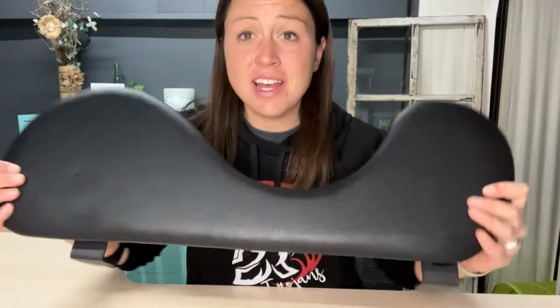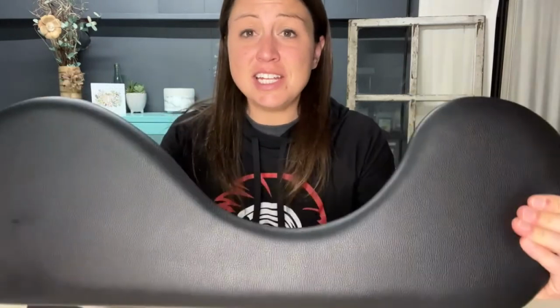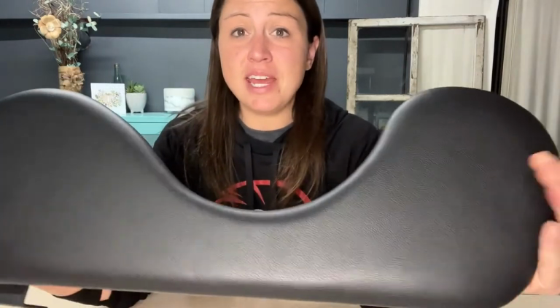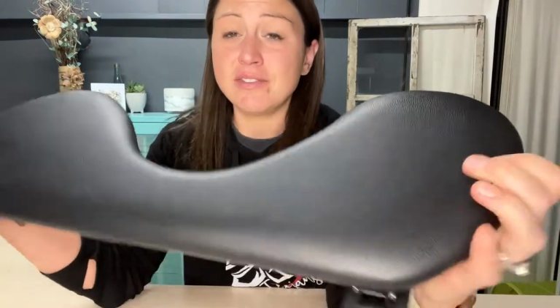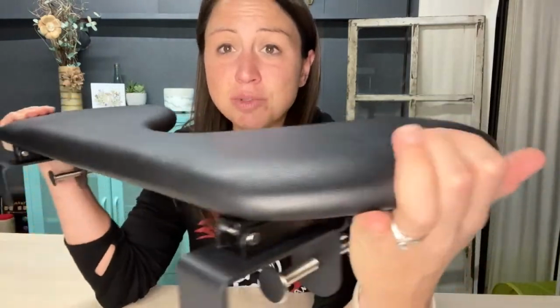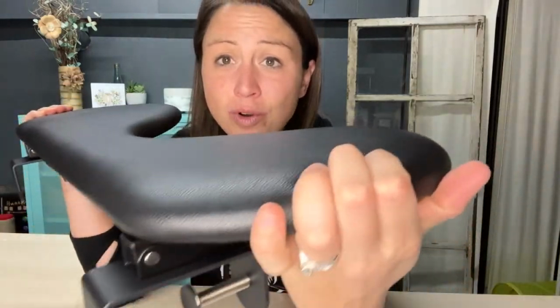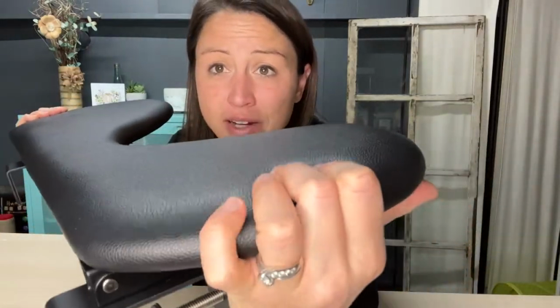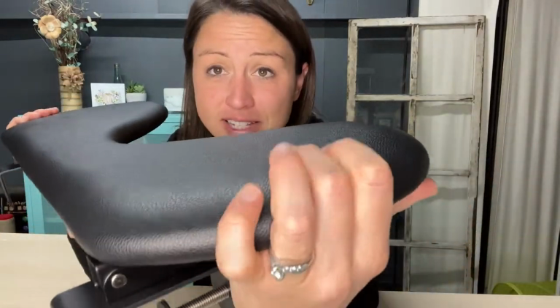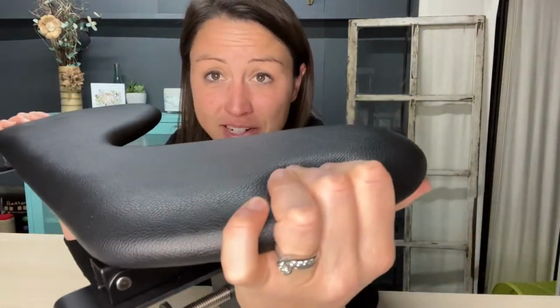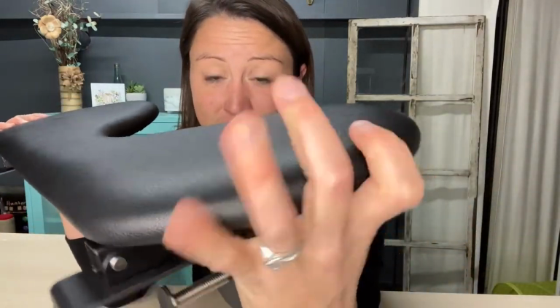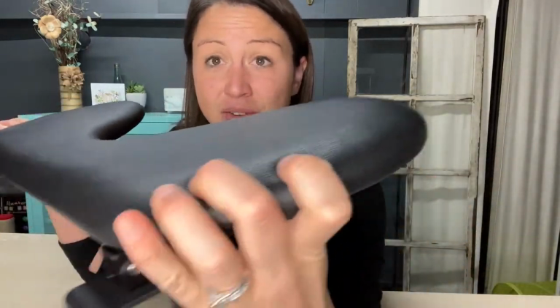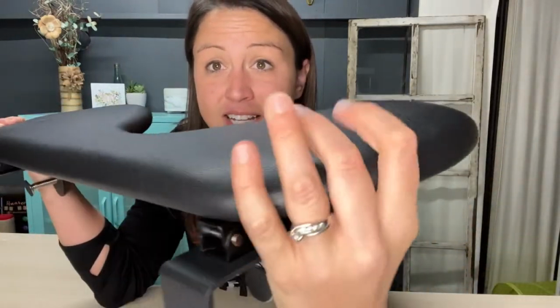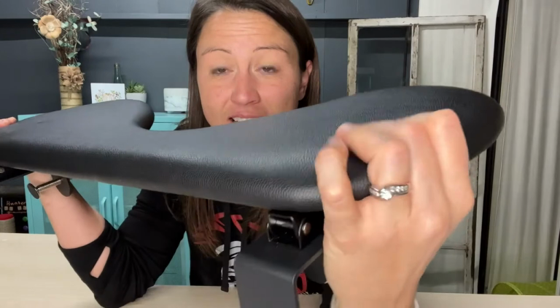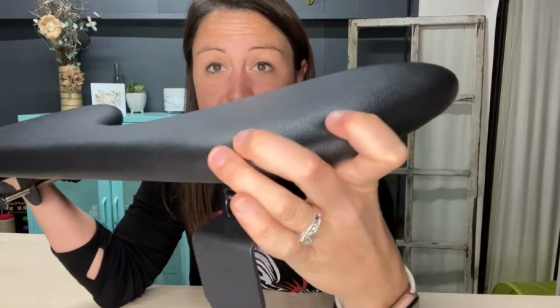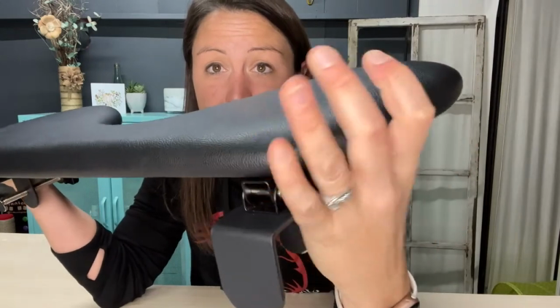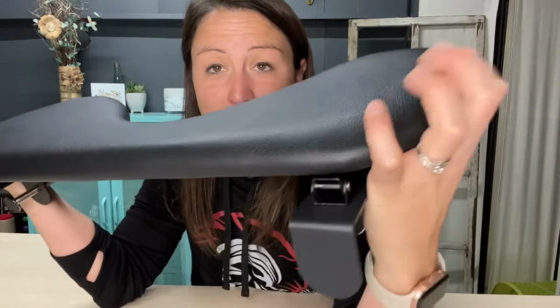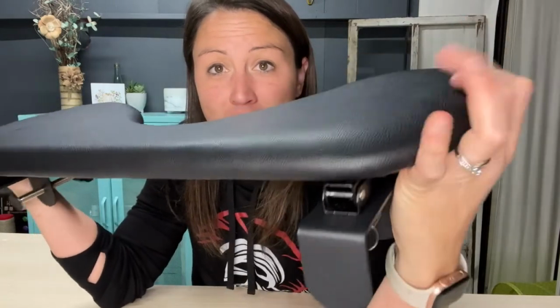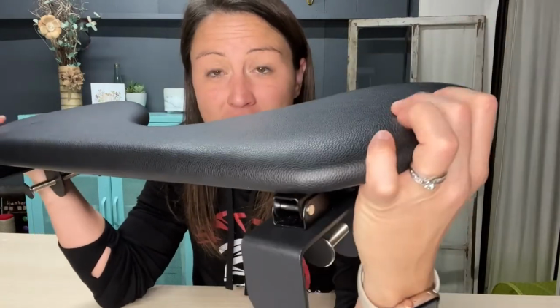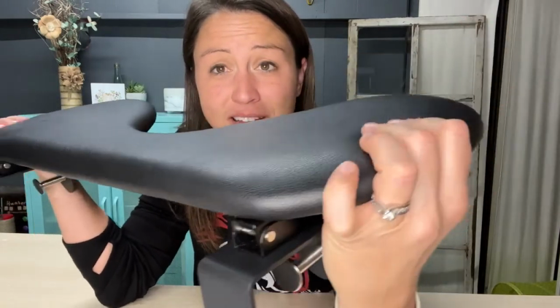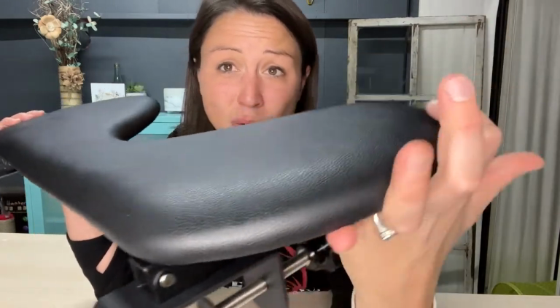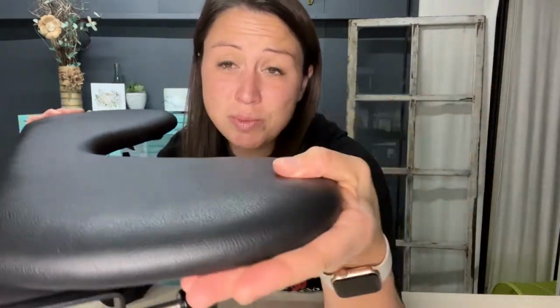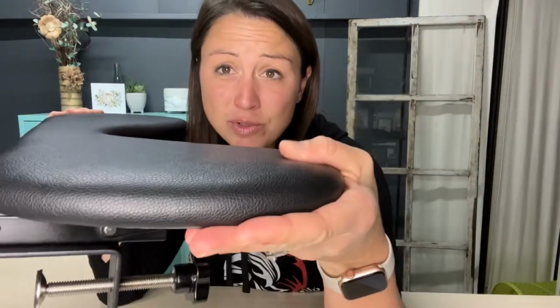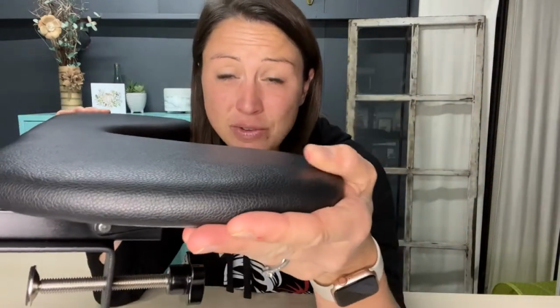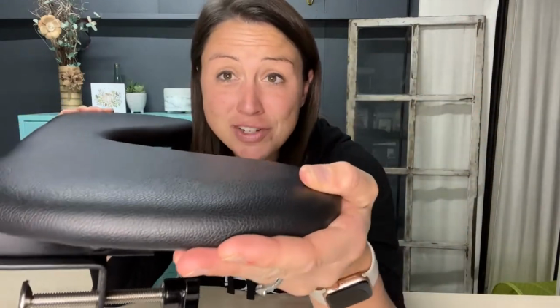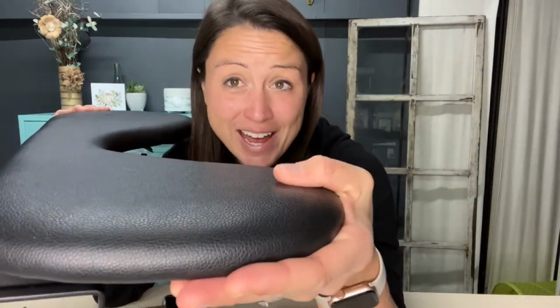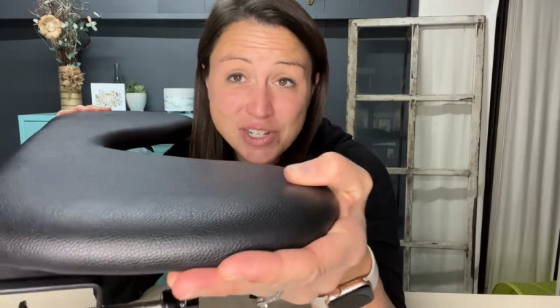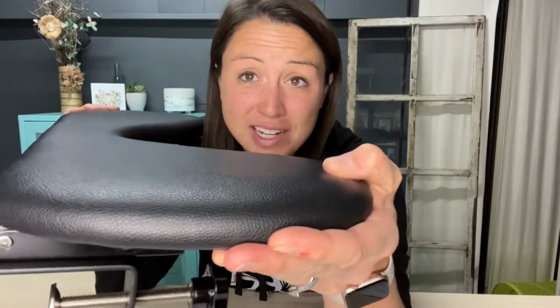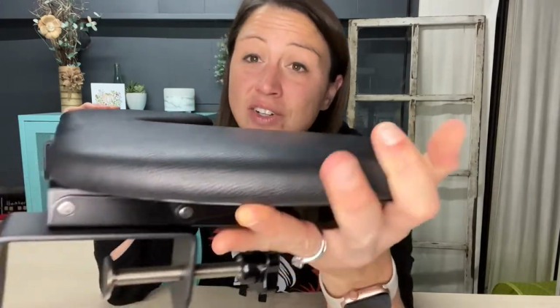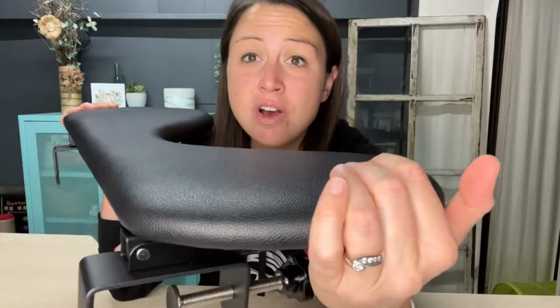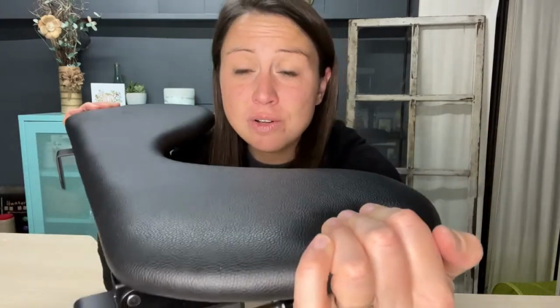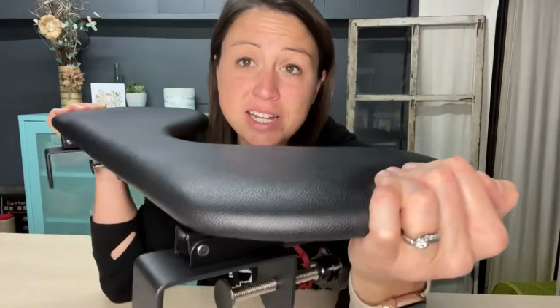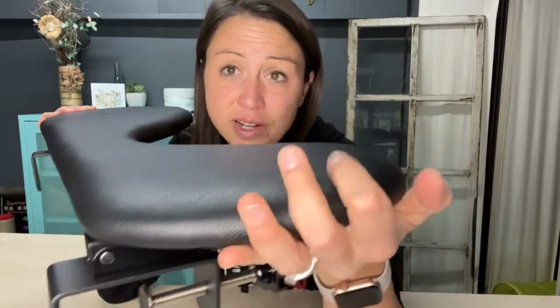It is made of comfortable wear-resistant material. You can see that nice squishy foam material that is going to give you that extra padding that you need in your arms and in your wrist.